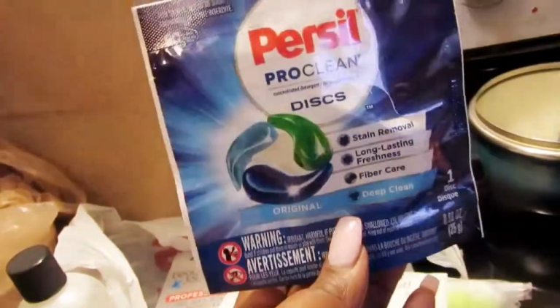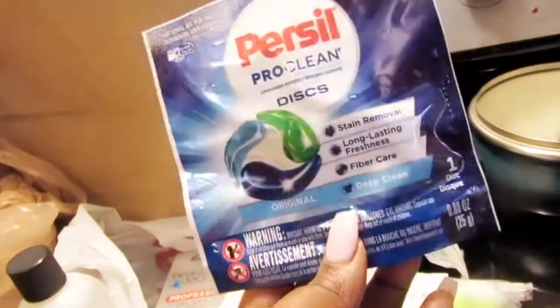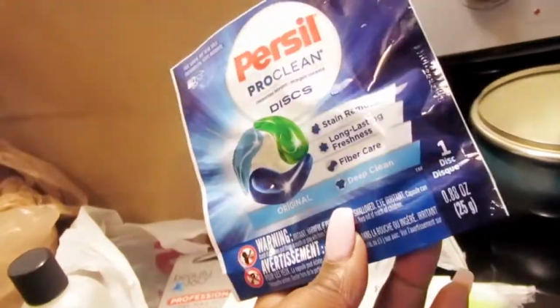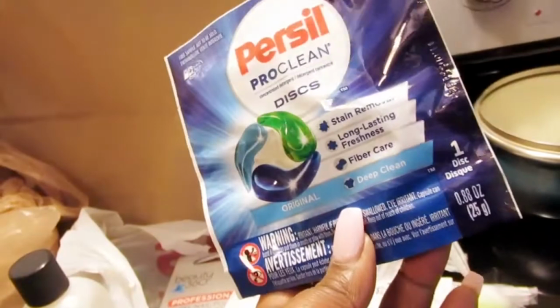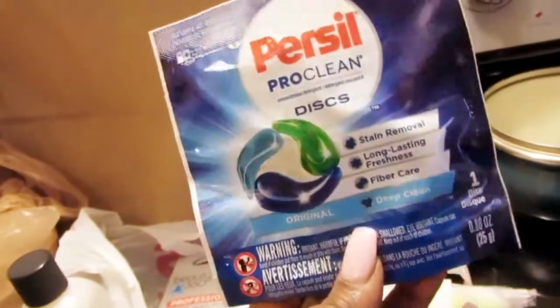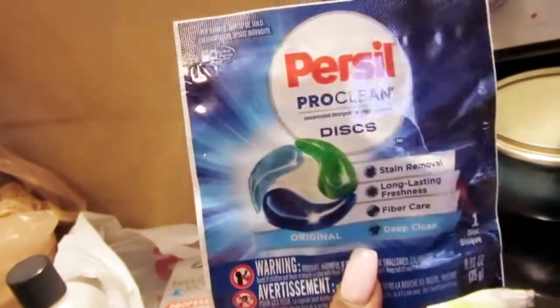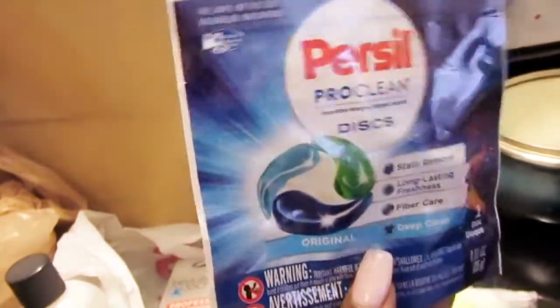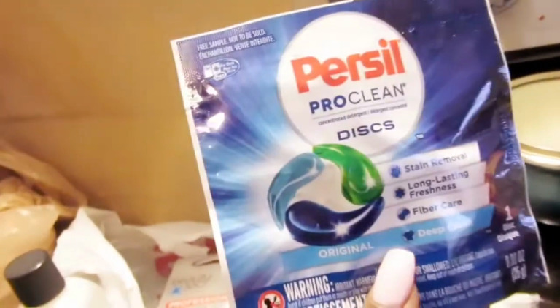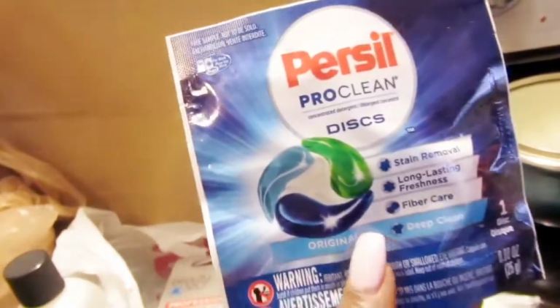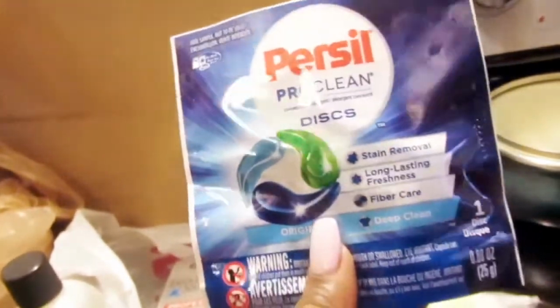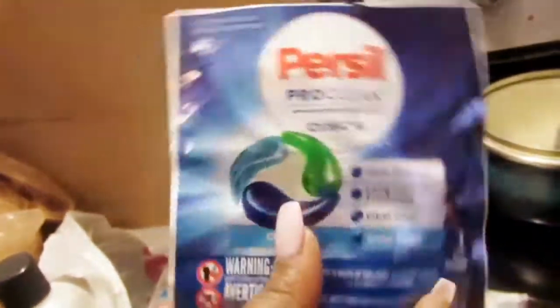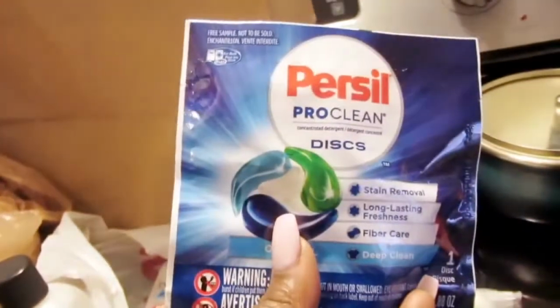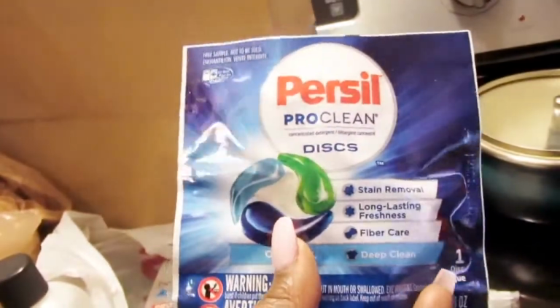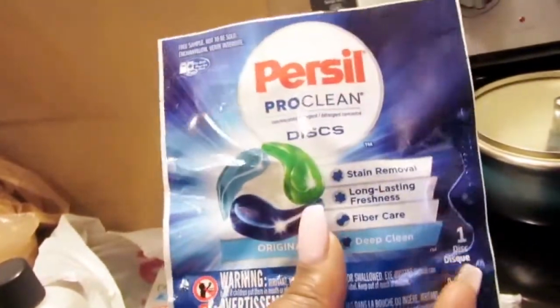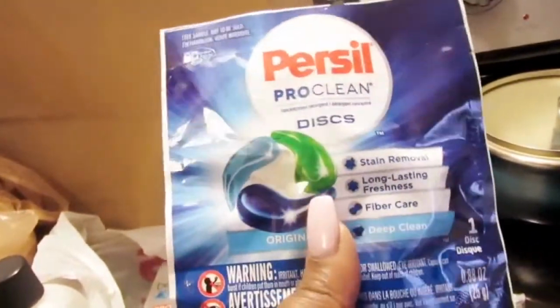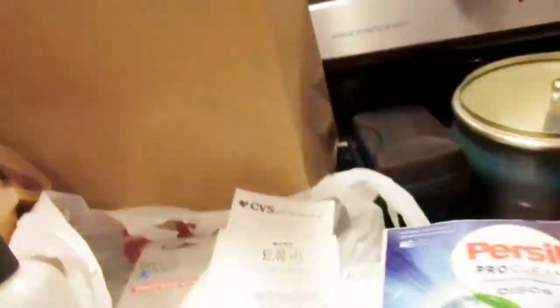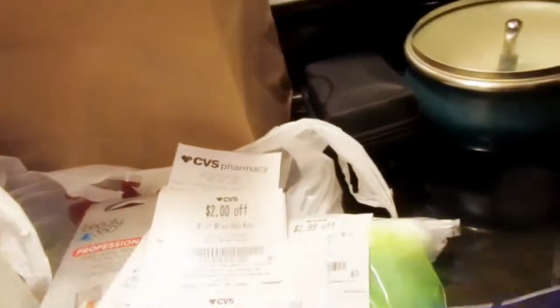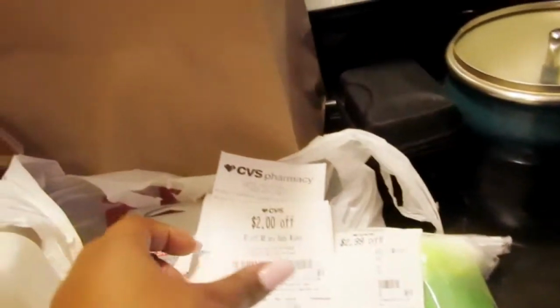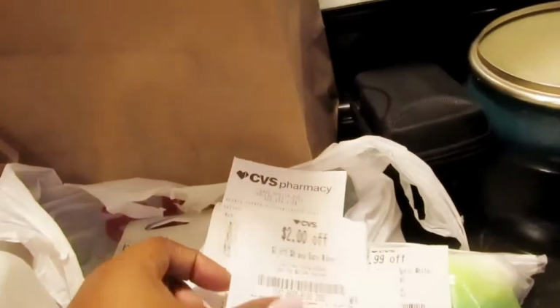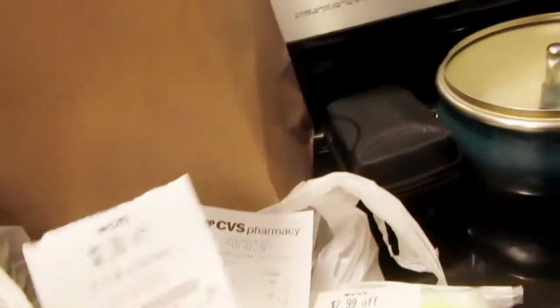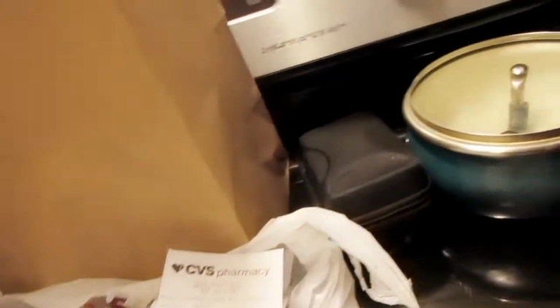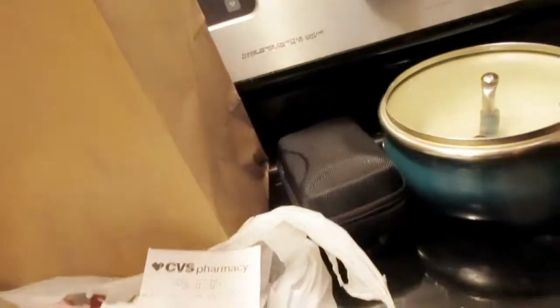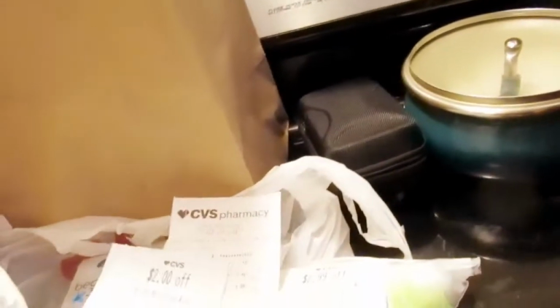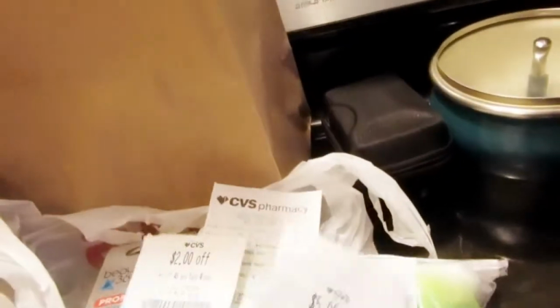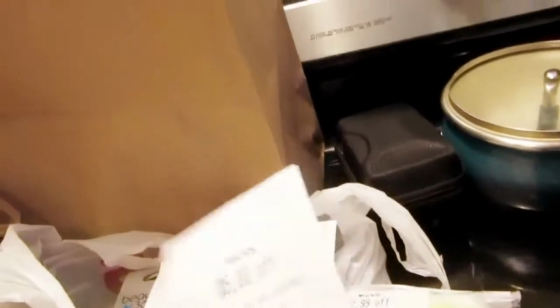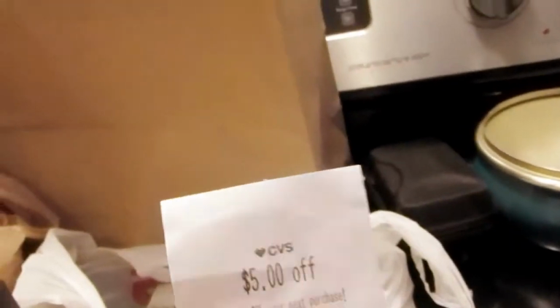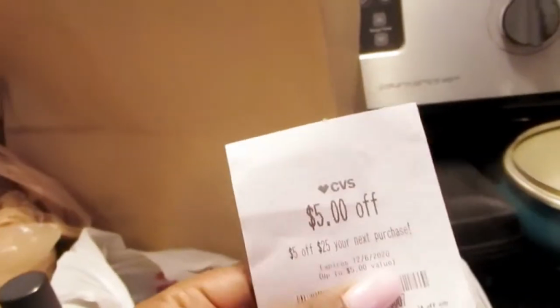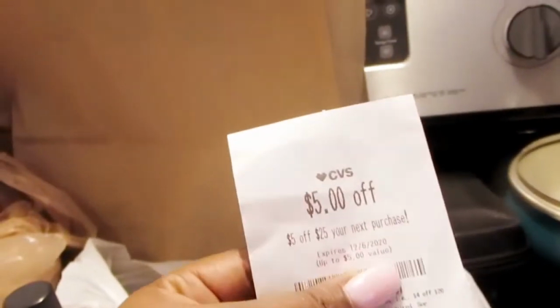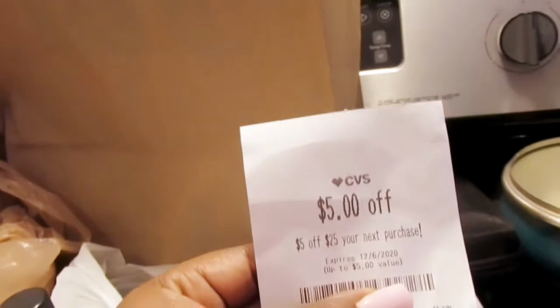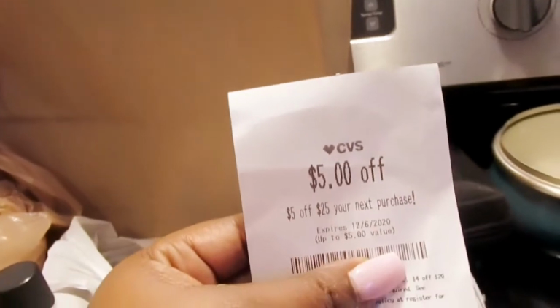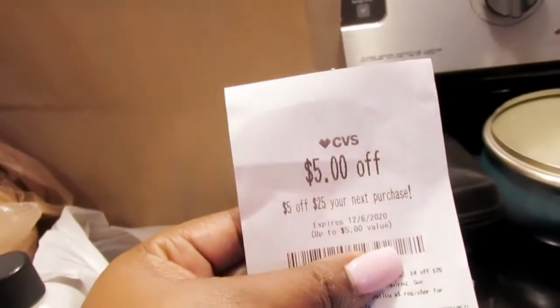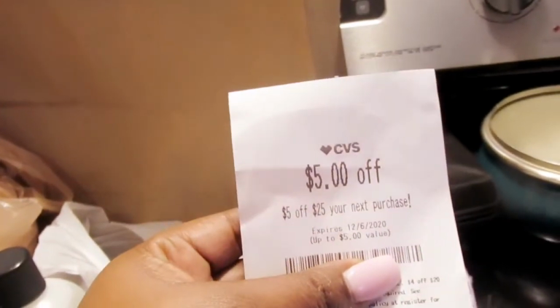This one I have only one disc in here, but I am looking to get more of these from CVS. I am just so excited to have this coupon because that's exactly what I'm going to do with it.